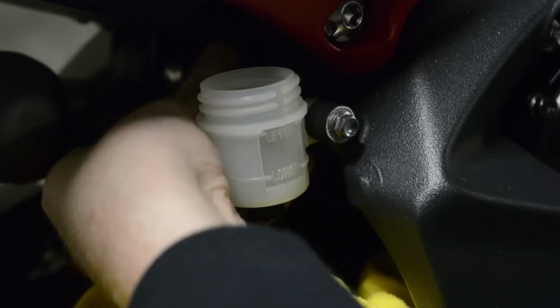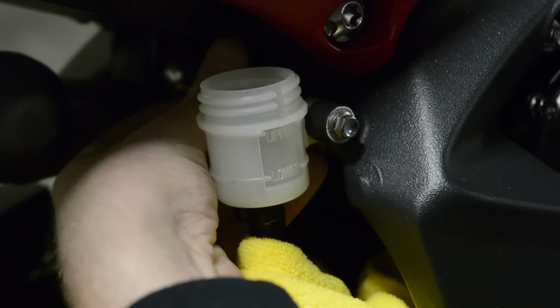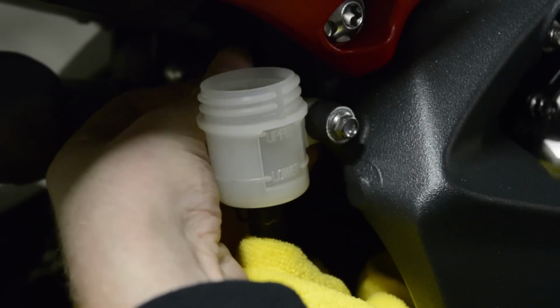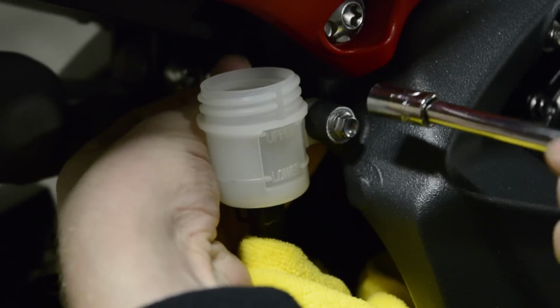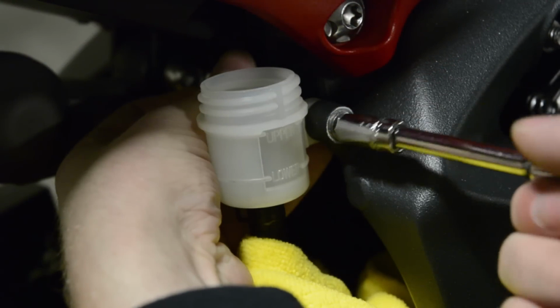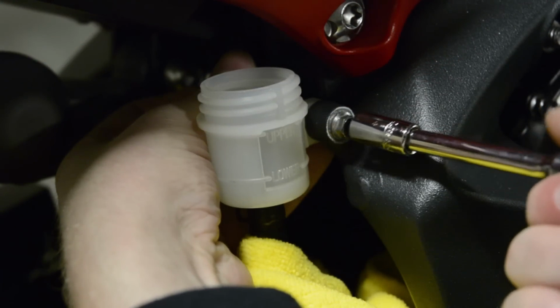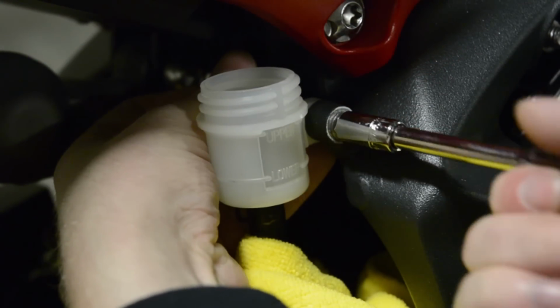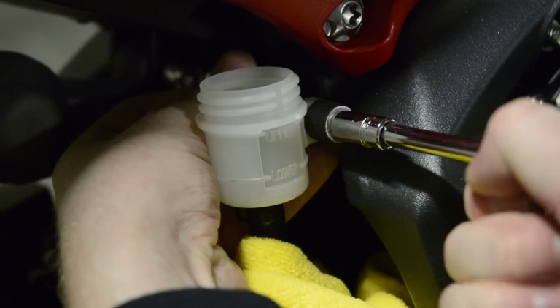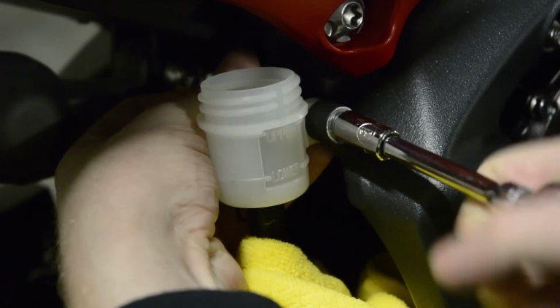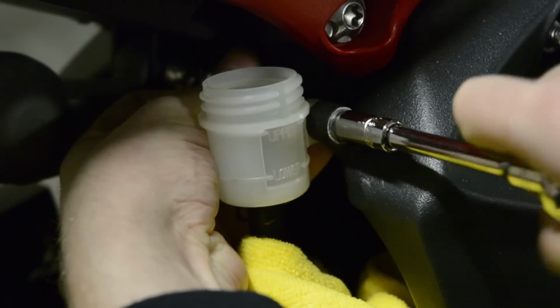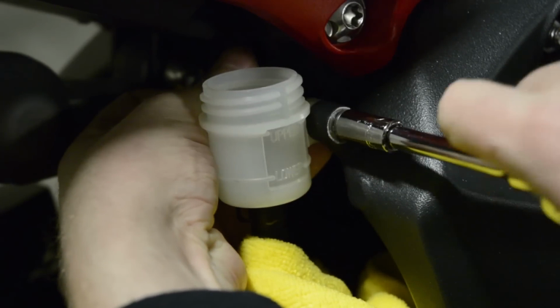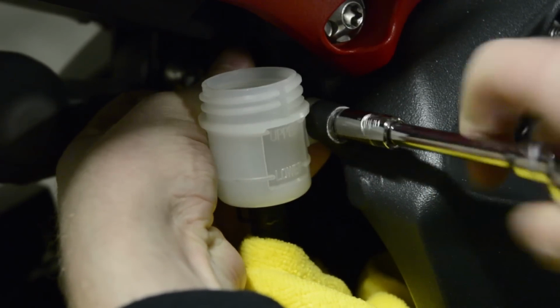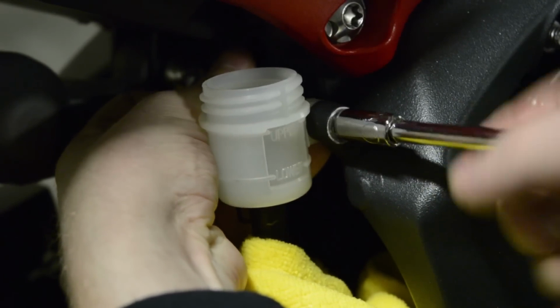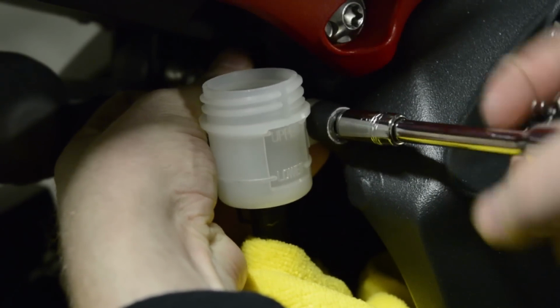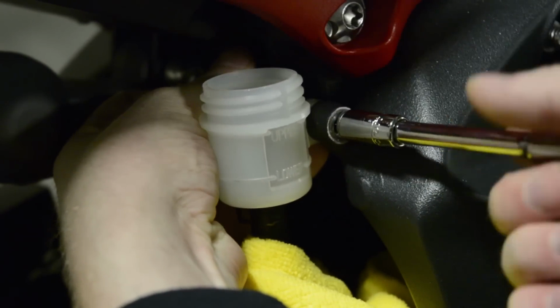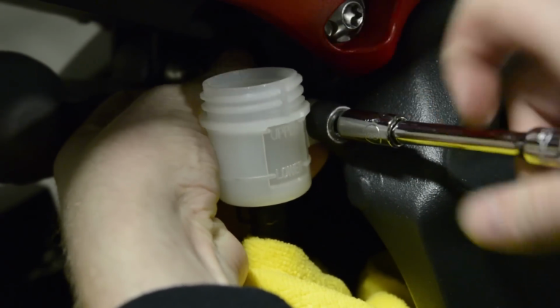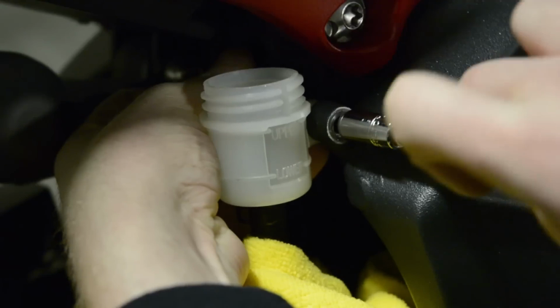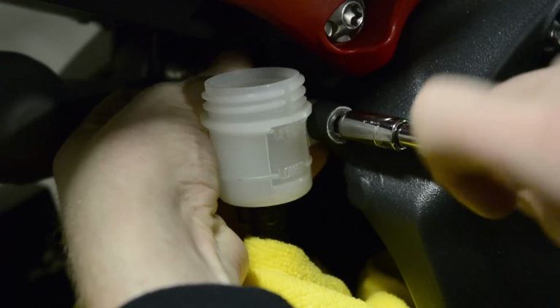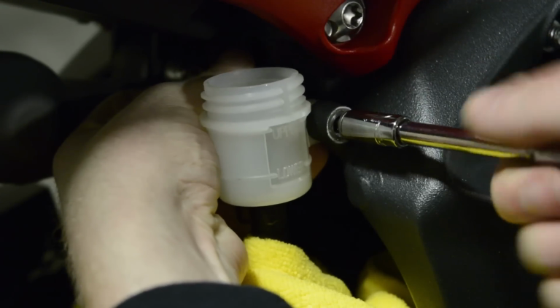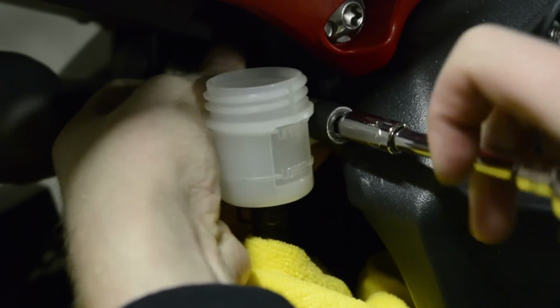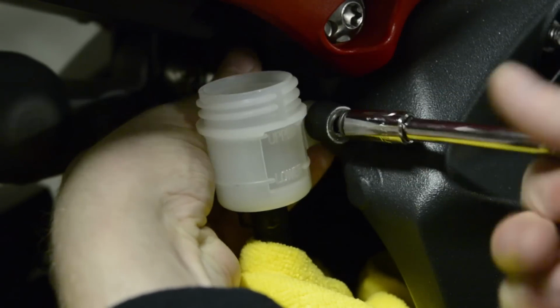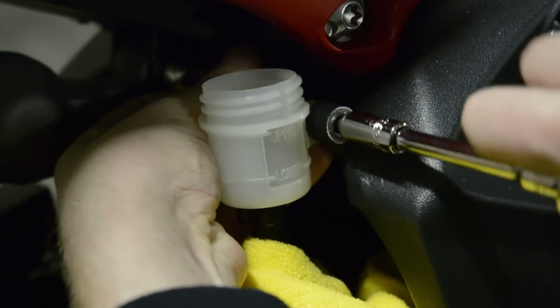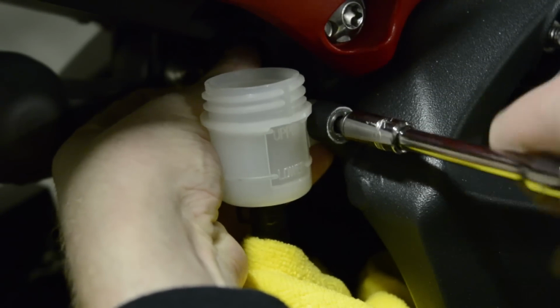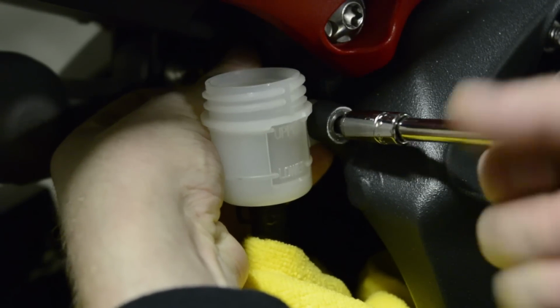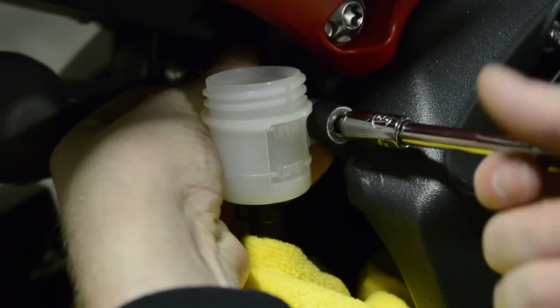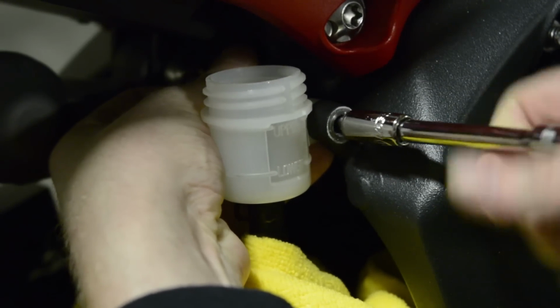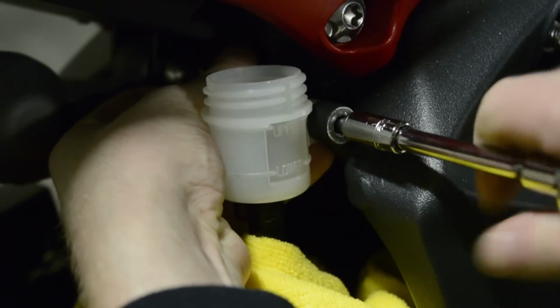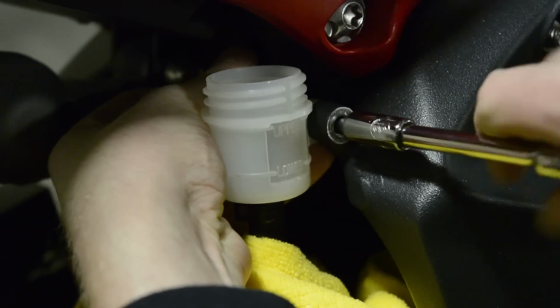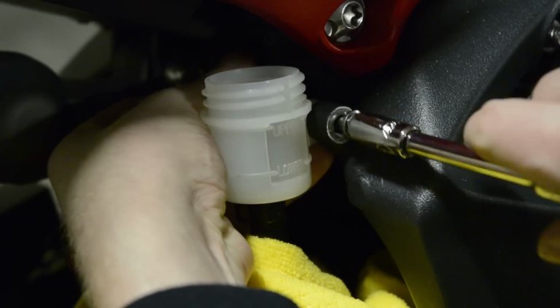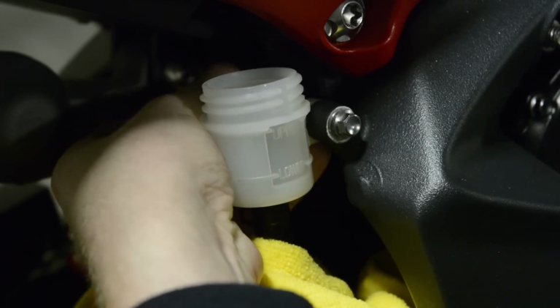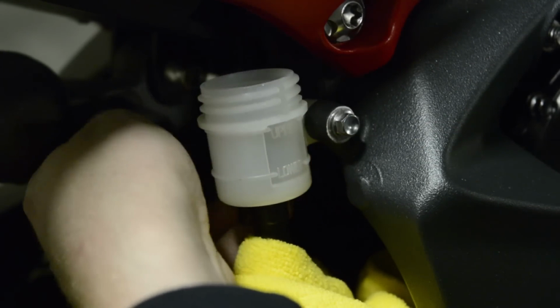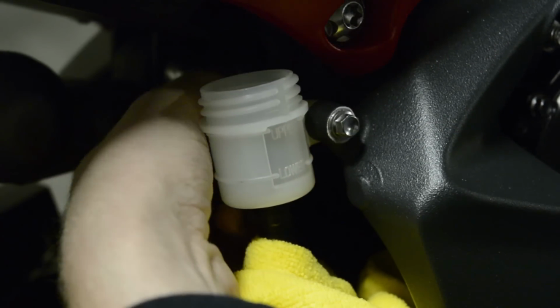Once the reservoir has been drained, you can unbolt the reservoir from the rear swing arm. There is a bolt on the back of the reservoir that needs to be held in place by a 10 millimeter socket or wrench. I held the 10 millimeter socket in my left hand and used an 8 millimeter socket and ratchet in my right hand to loosen the bolt.